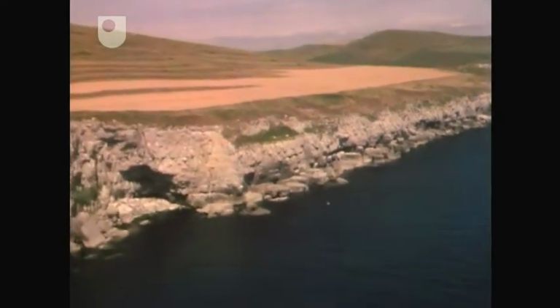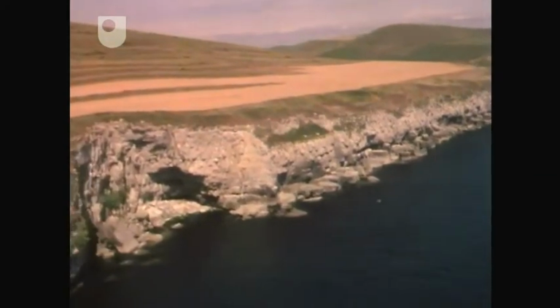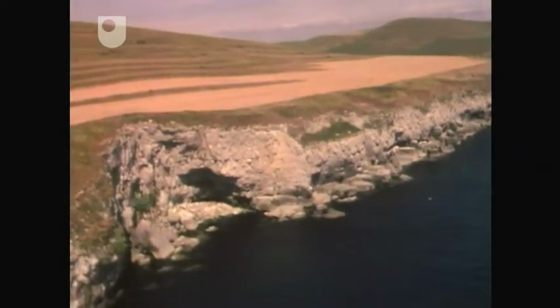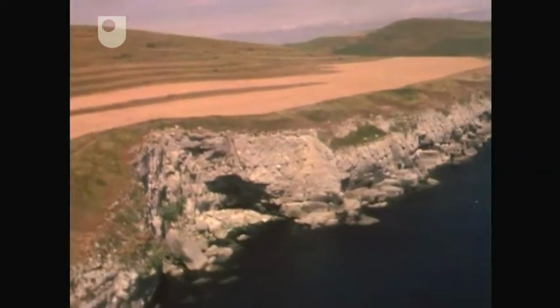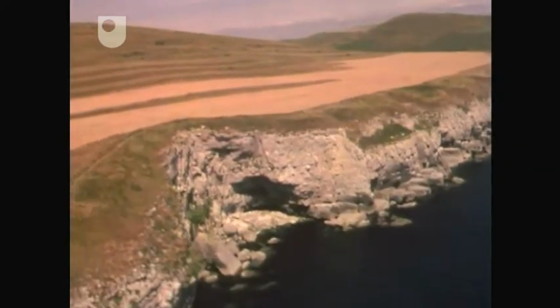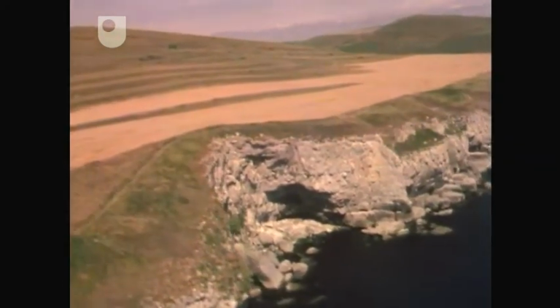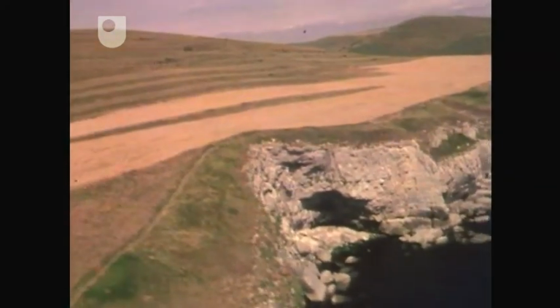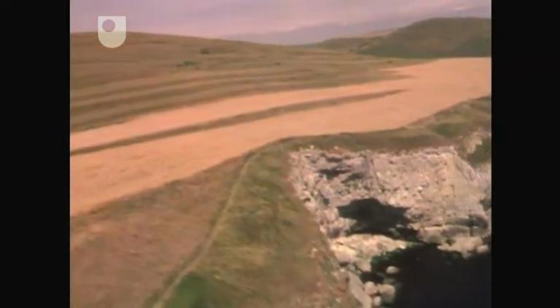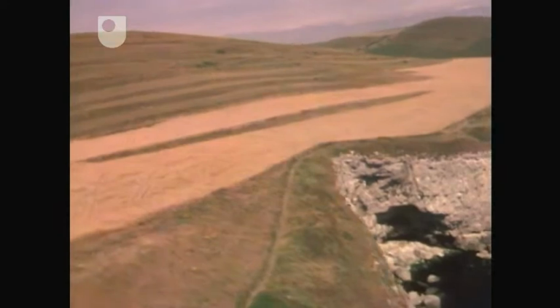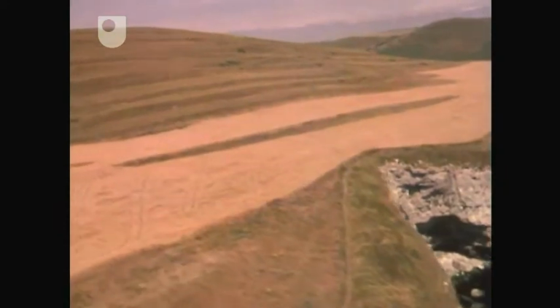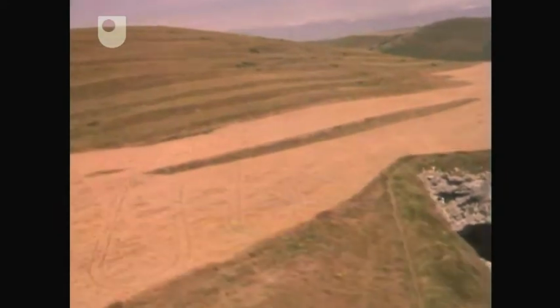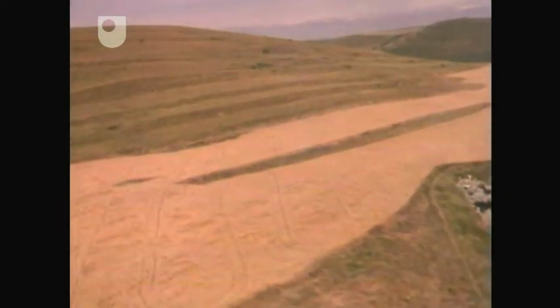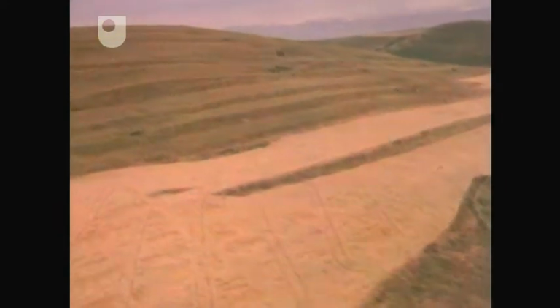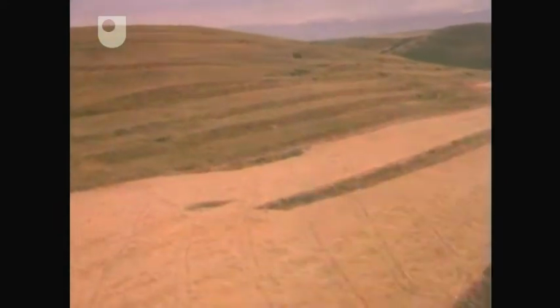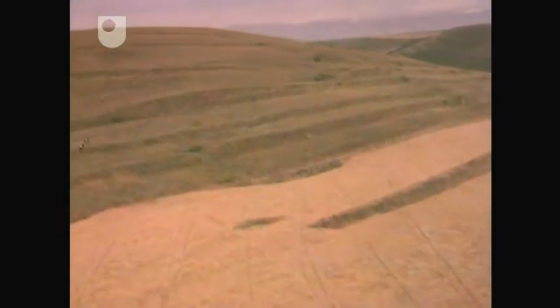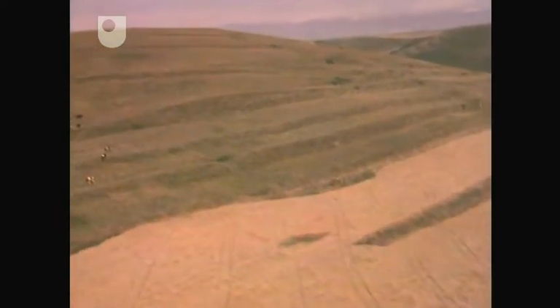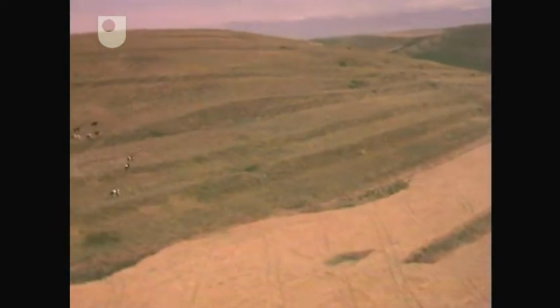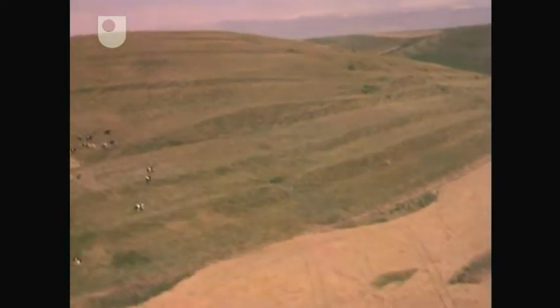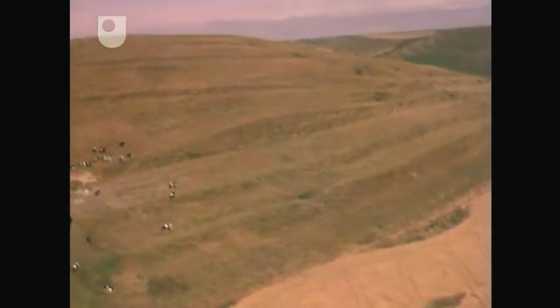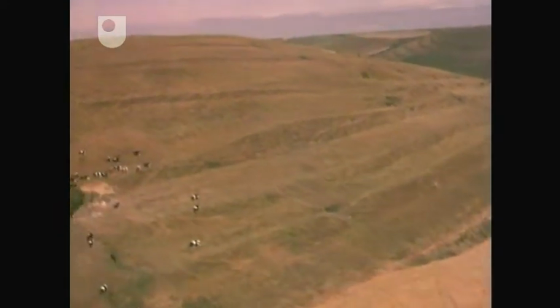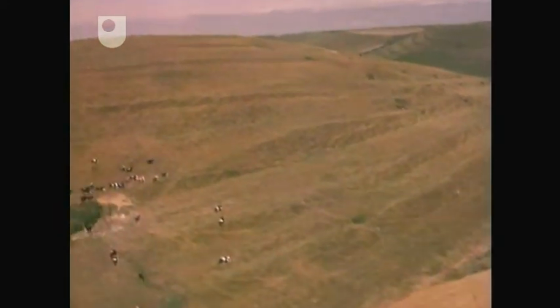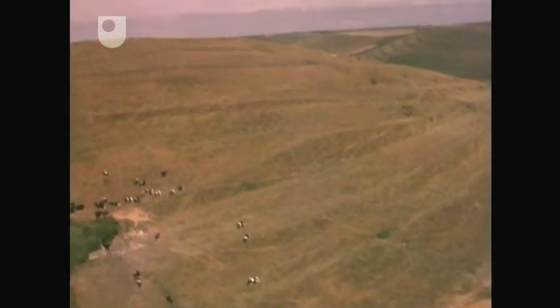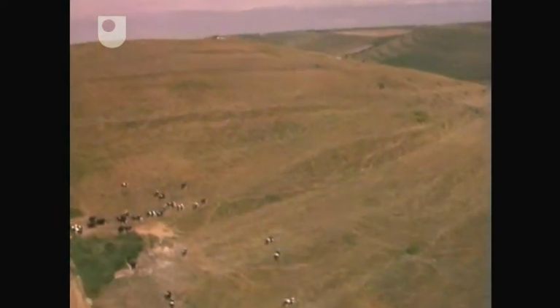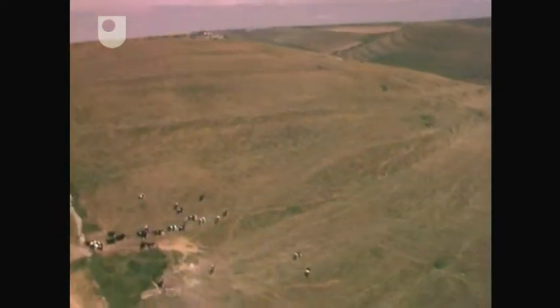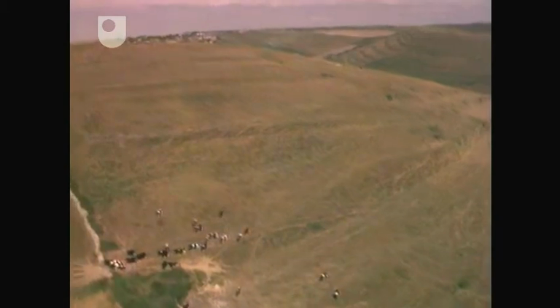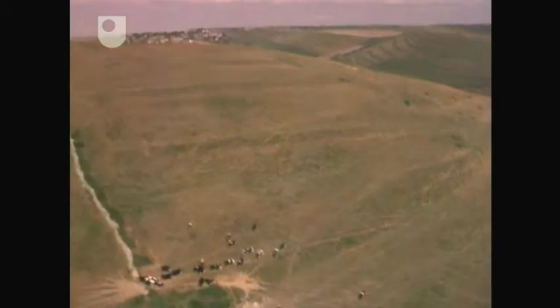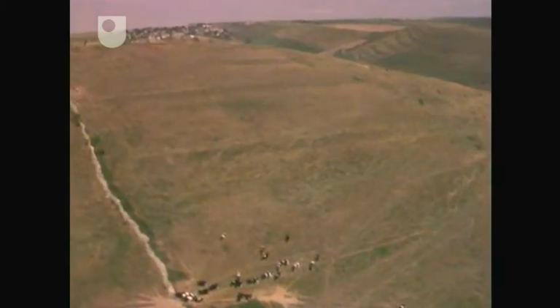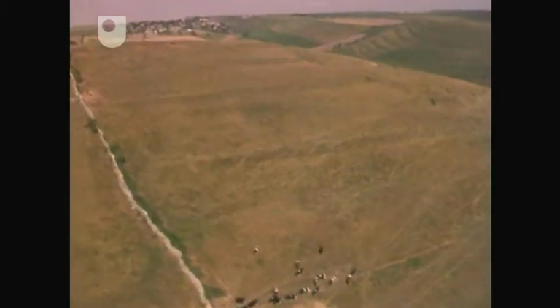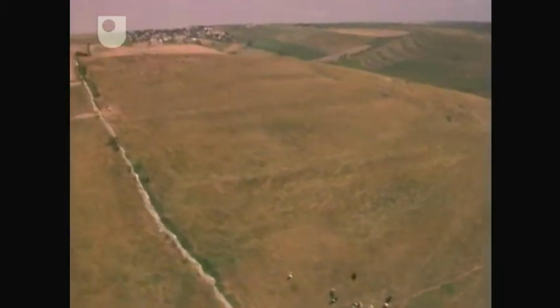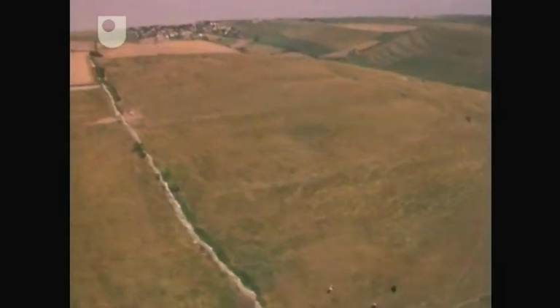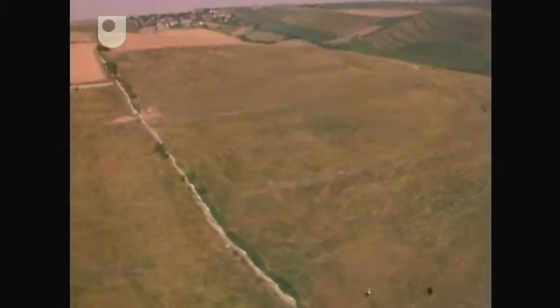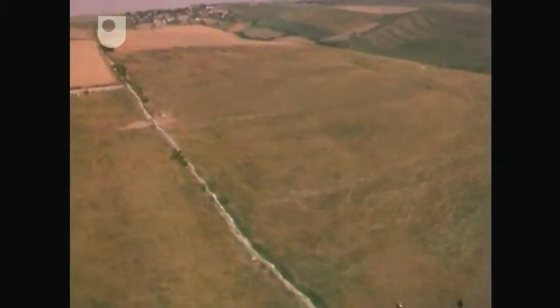In Dorset, the landscape is shaped by a completely different underlying geology to that of Skye, and you will see that it will be dealing with a whole succession of sedimentary rocks and their response to erosion.